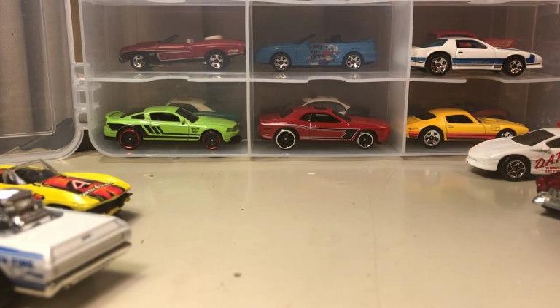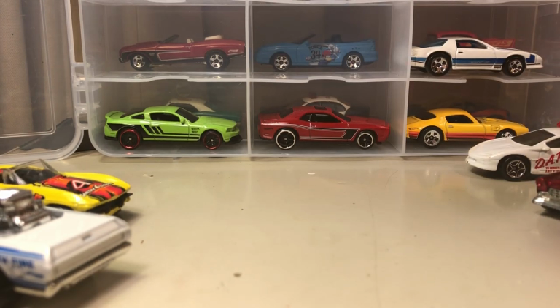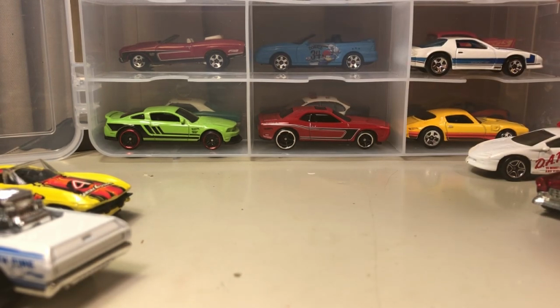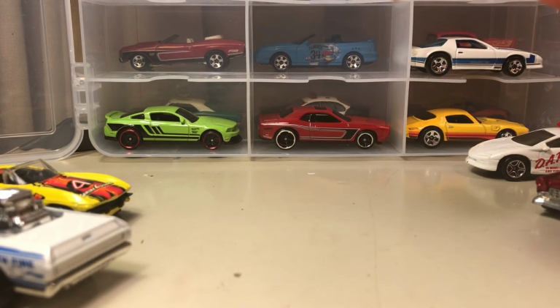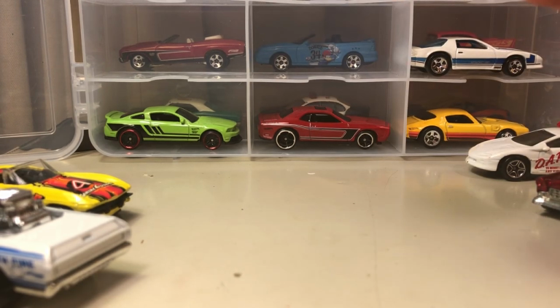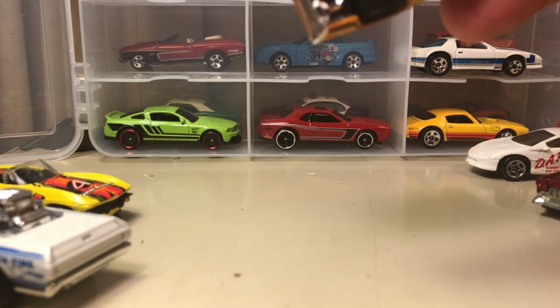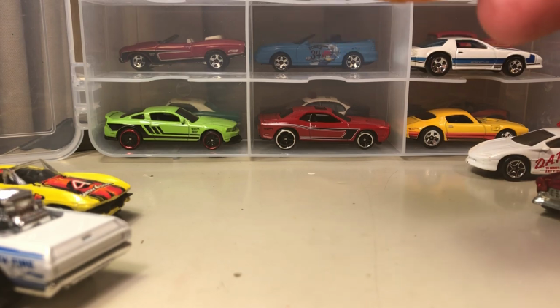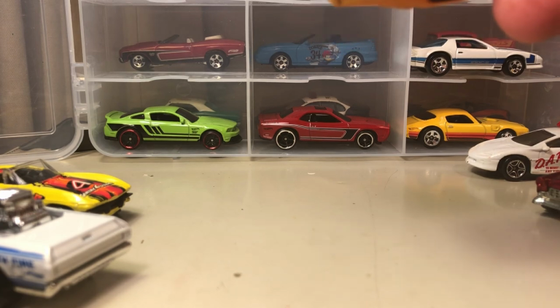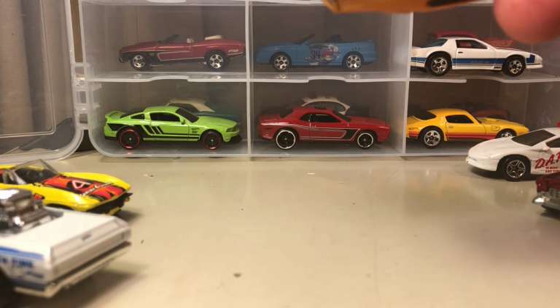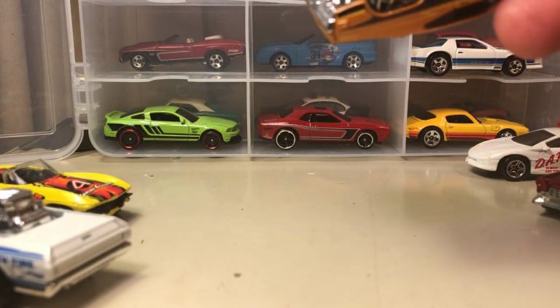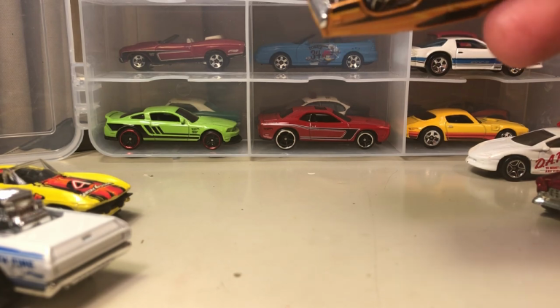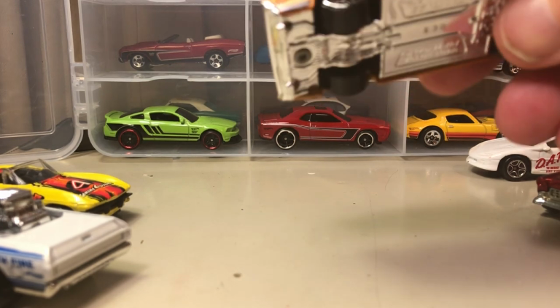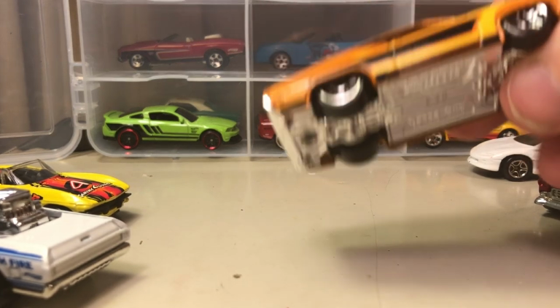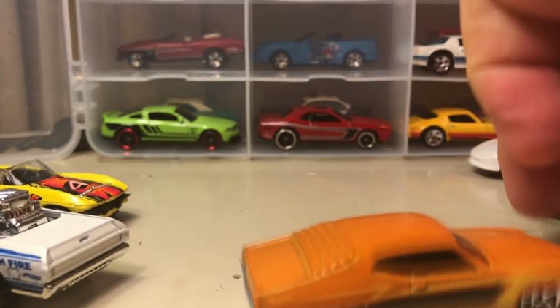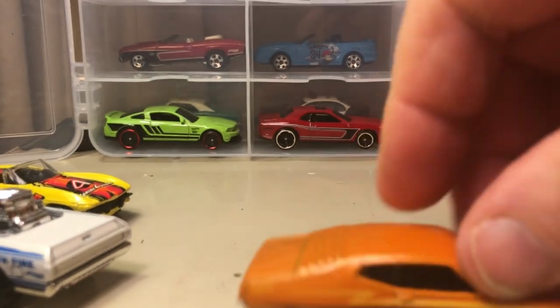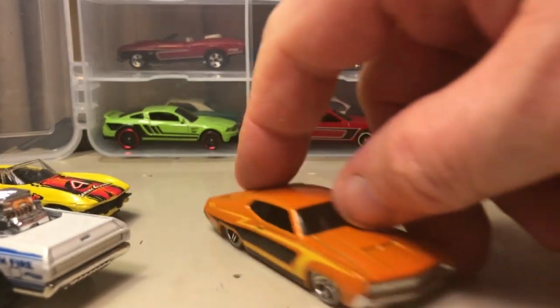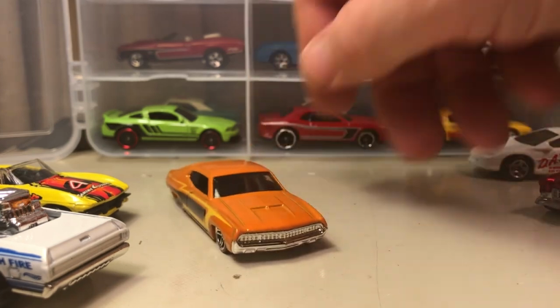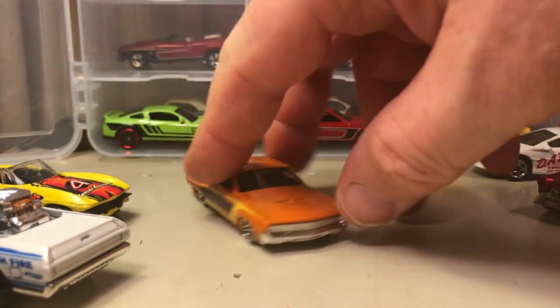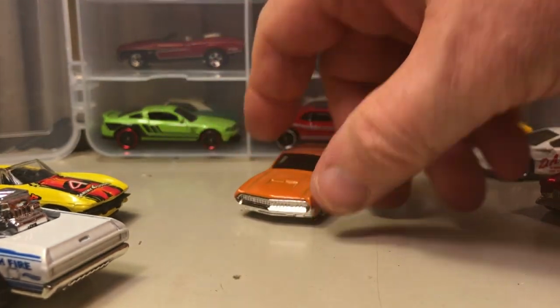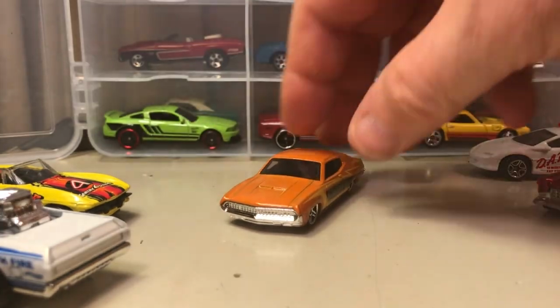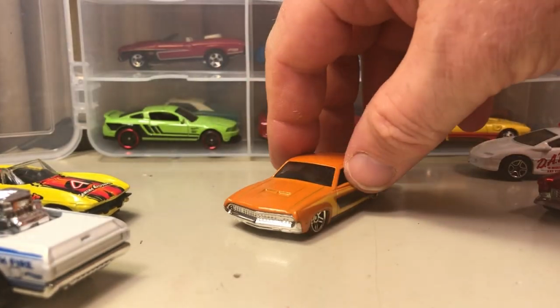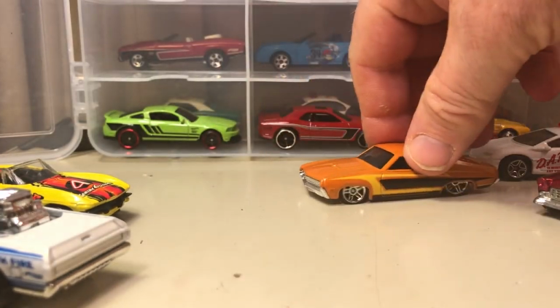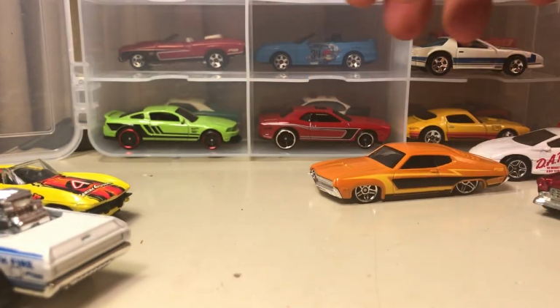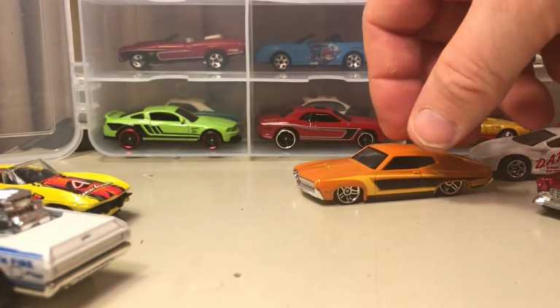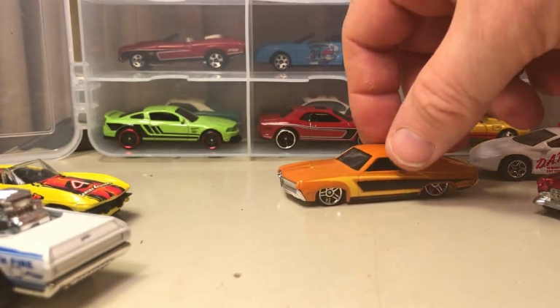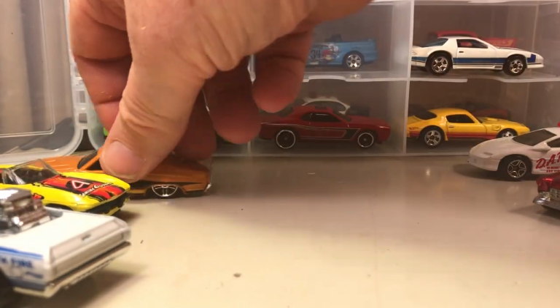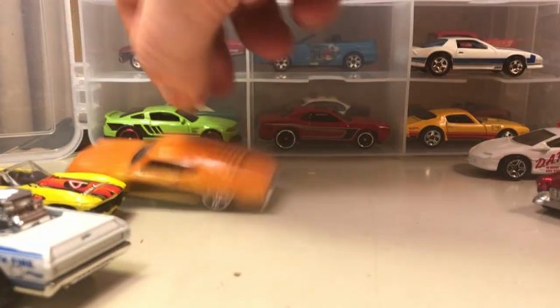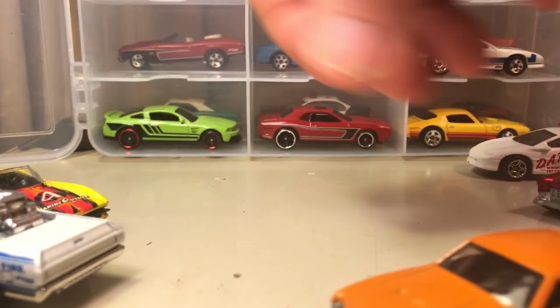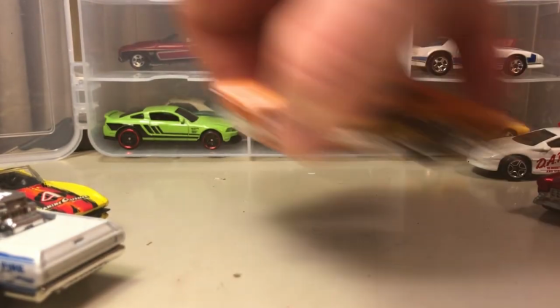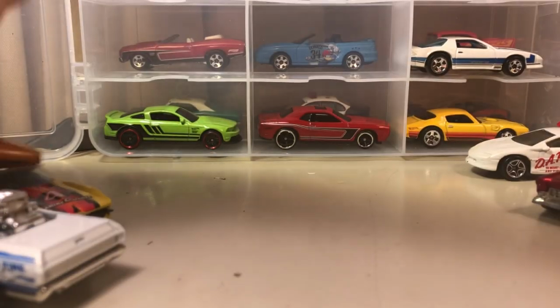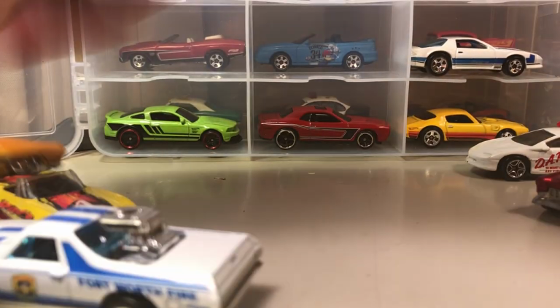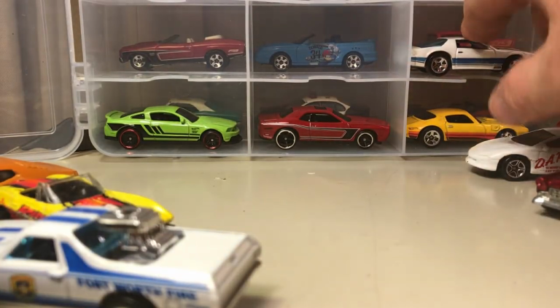This is the Ford Torino — the '70 Ford Torino. I'm not a Ford person, but I do kind of like this body style for the Torino because it's a car you don't see a lot of.